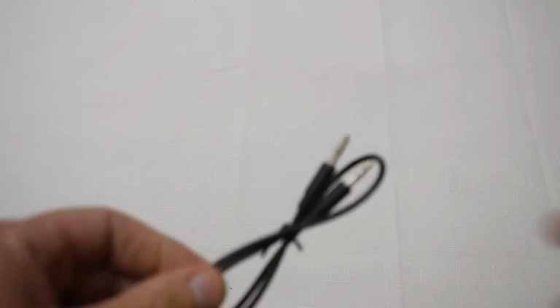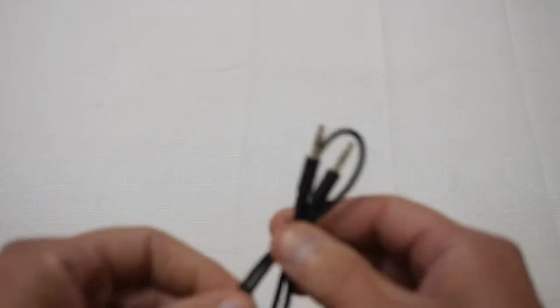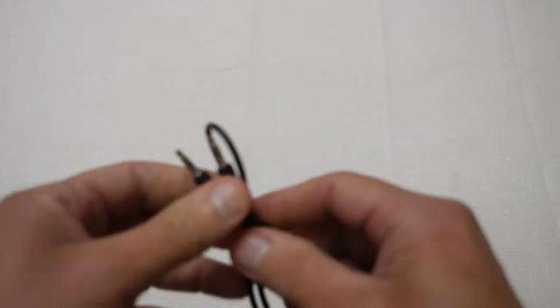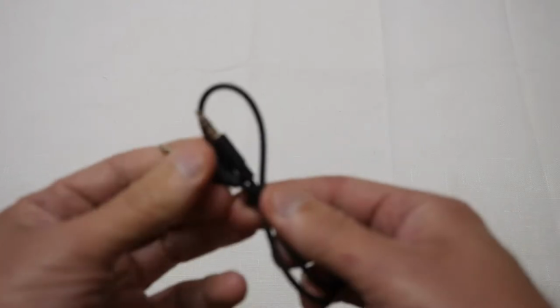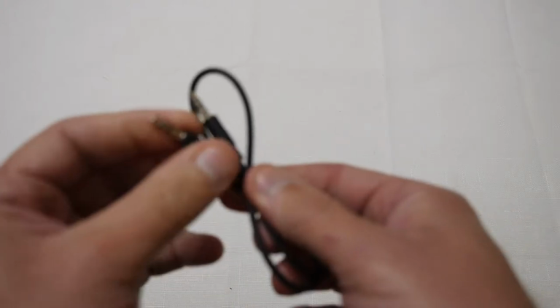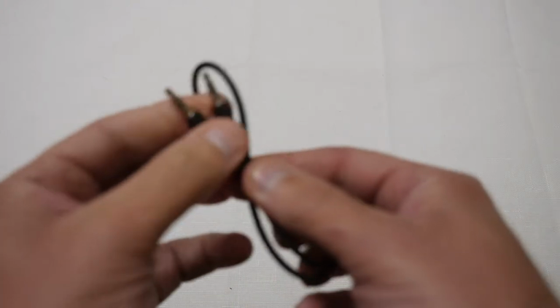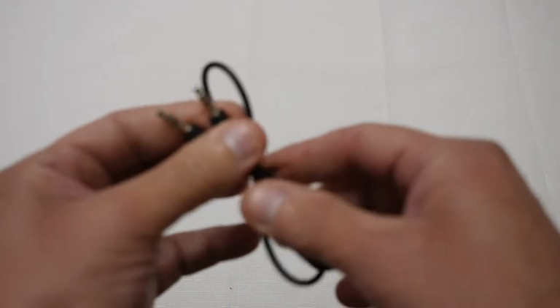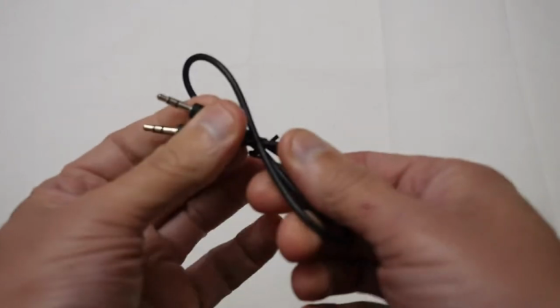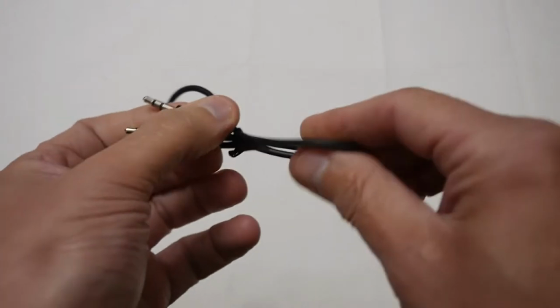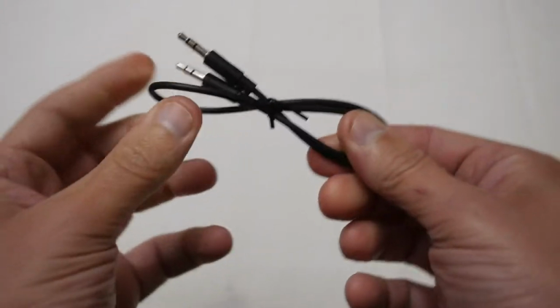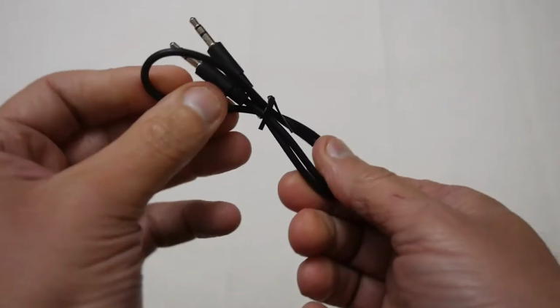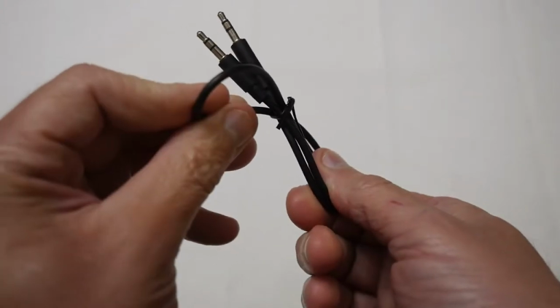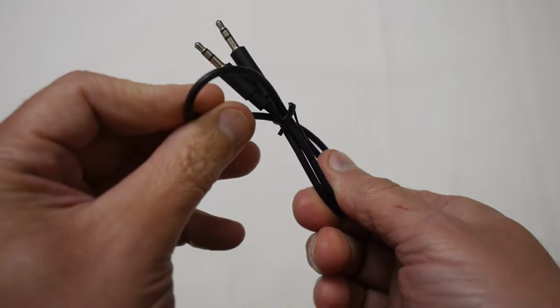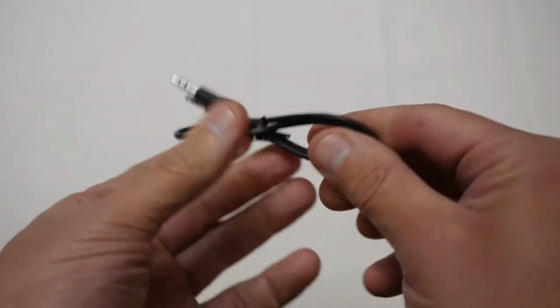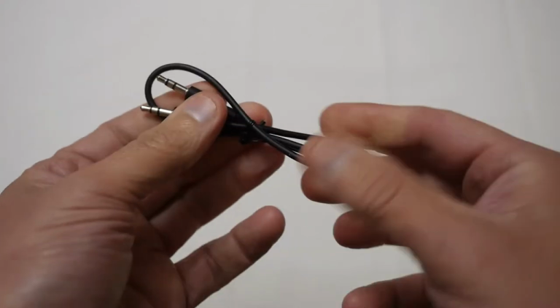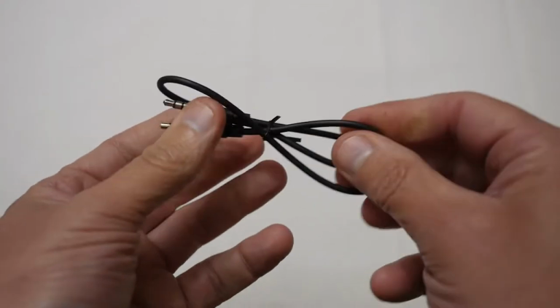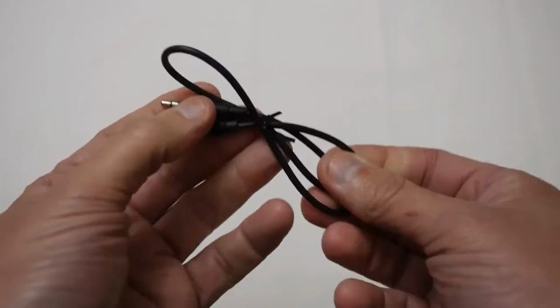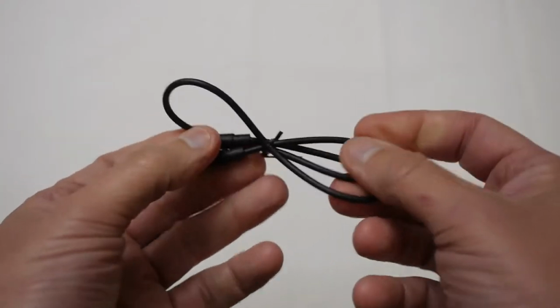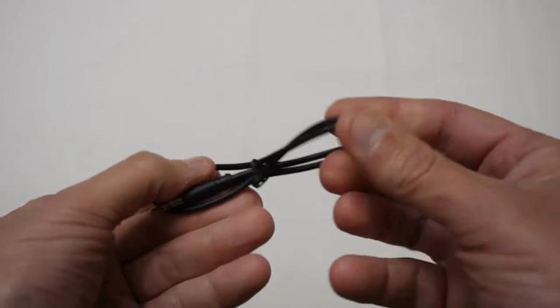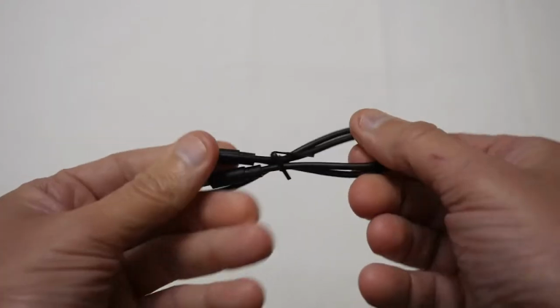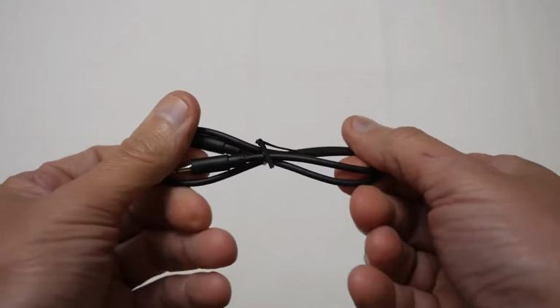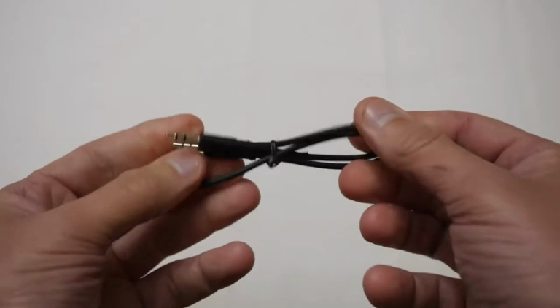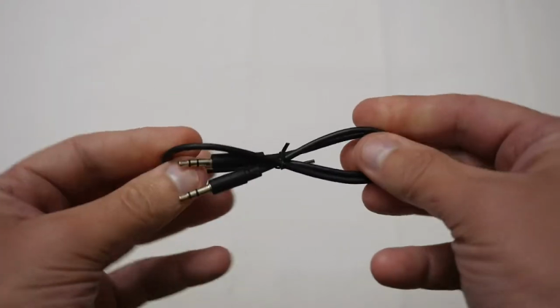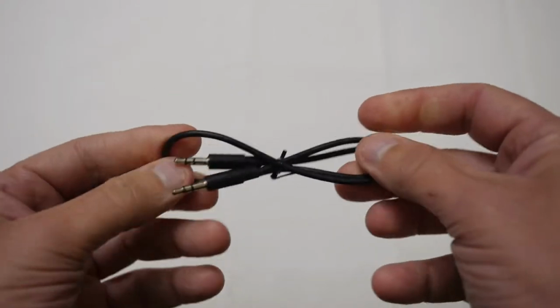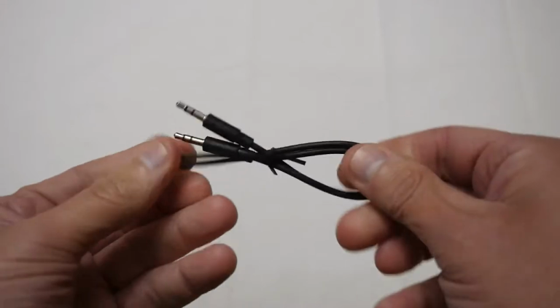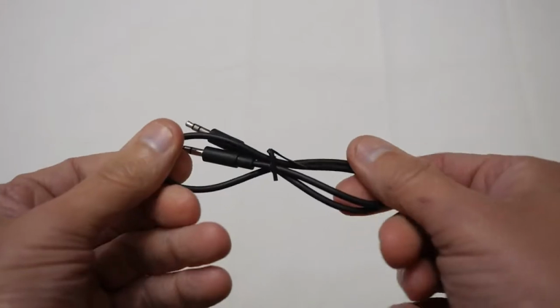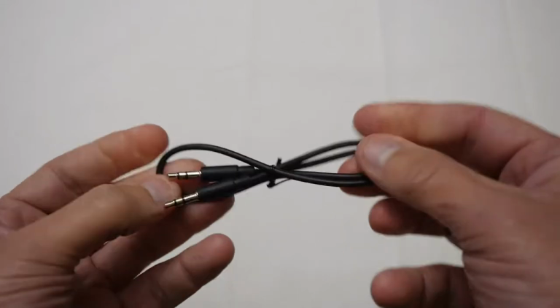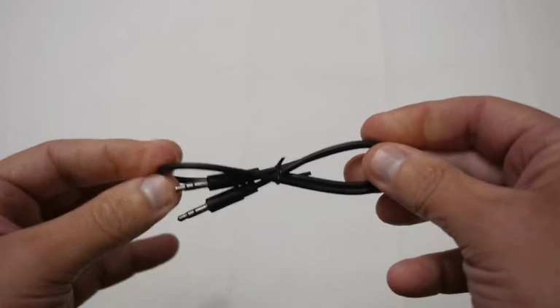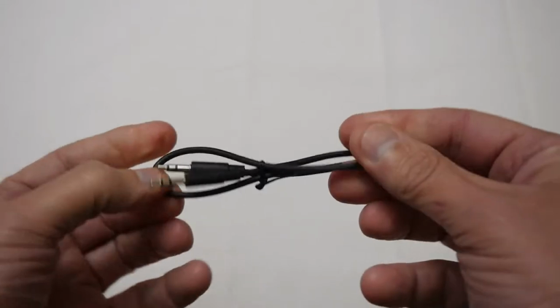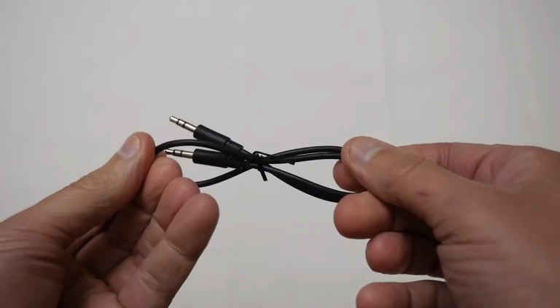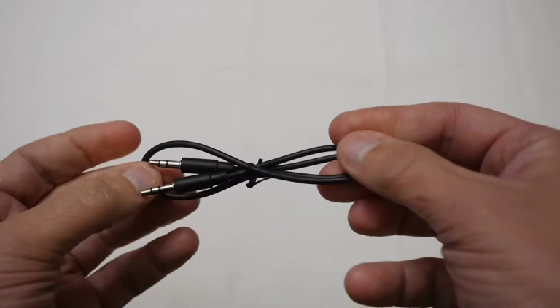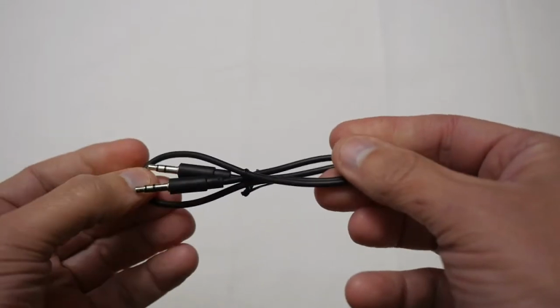Next you also get a 3.5mm cable jack, and this is to plug into the speaker so you can run it from a cable as well as using the Bluetooth functionality, which is quite handy.